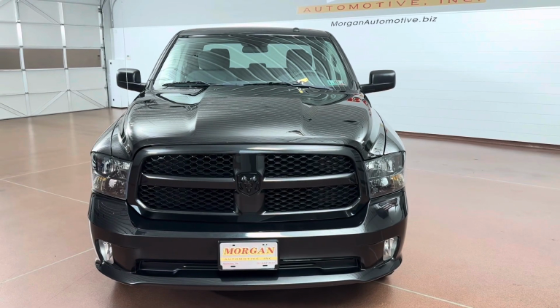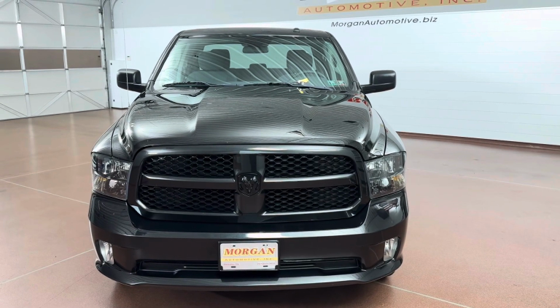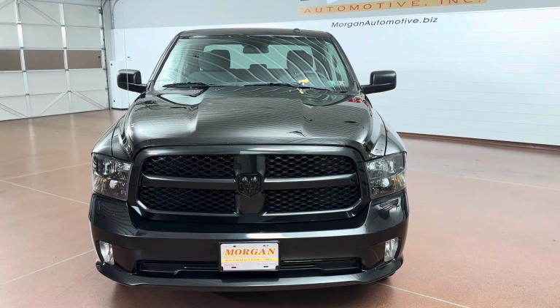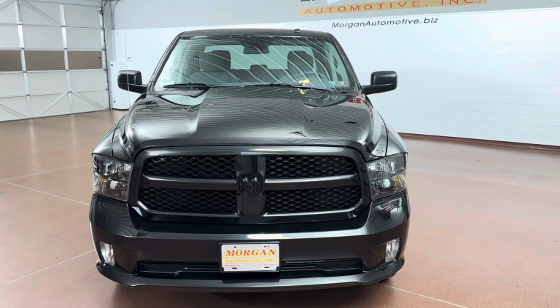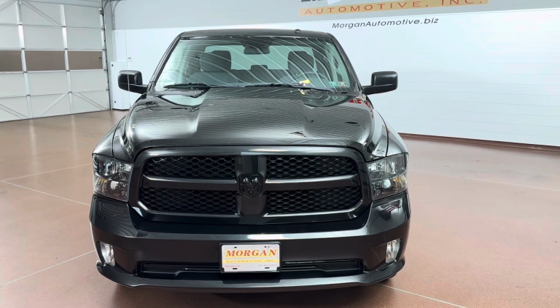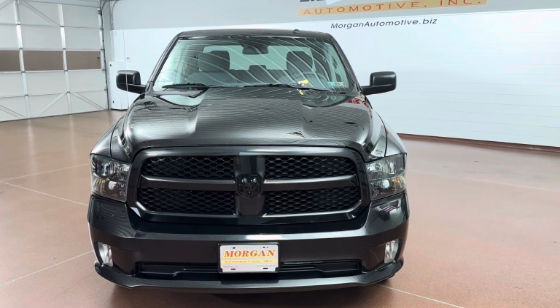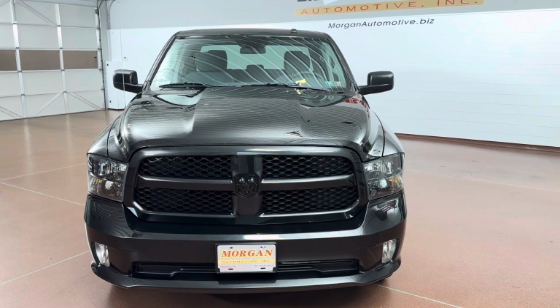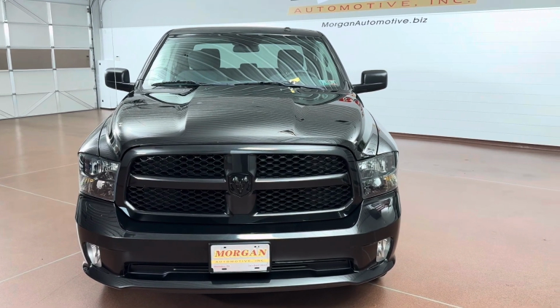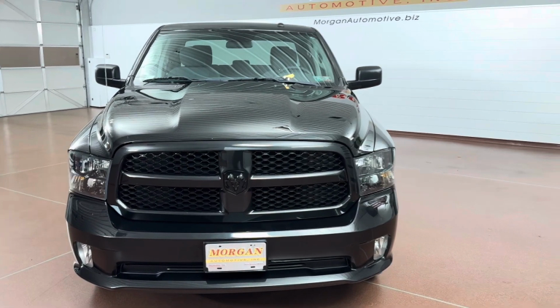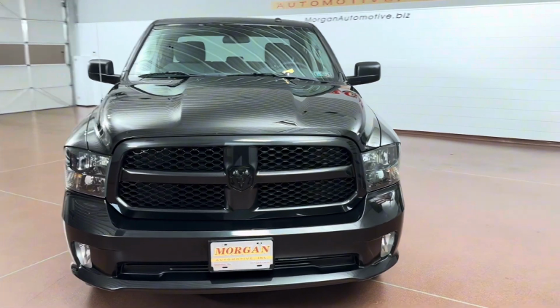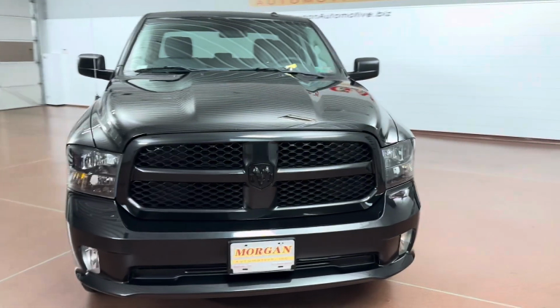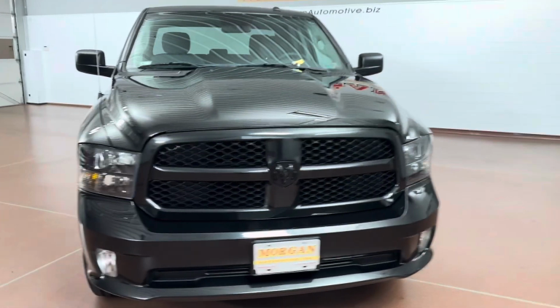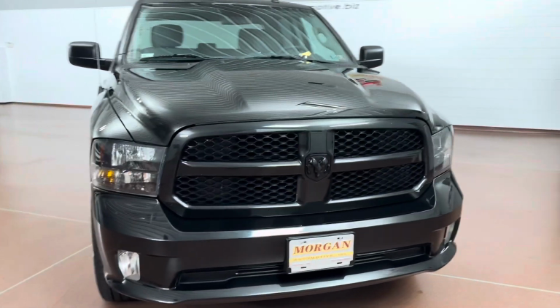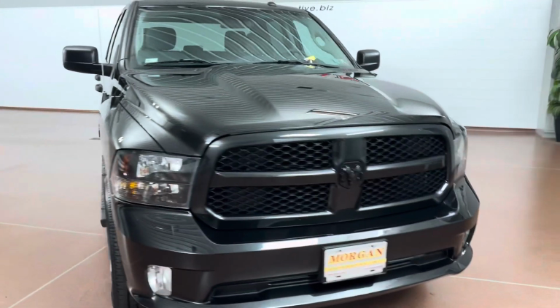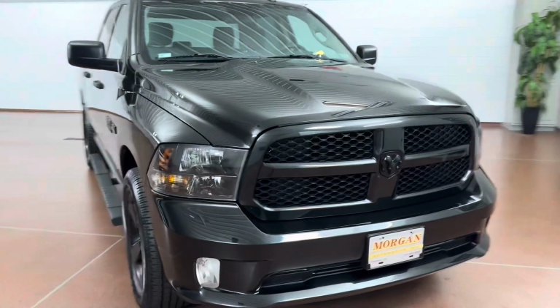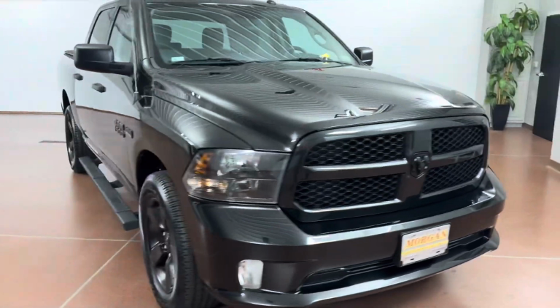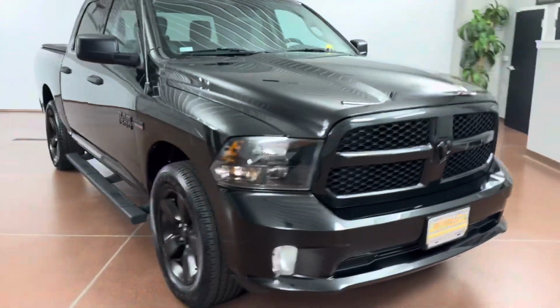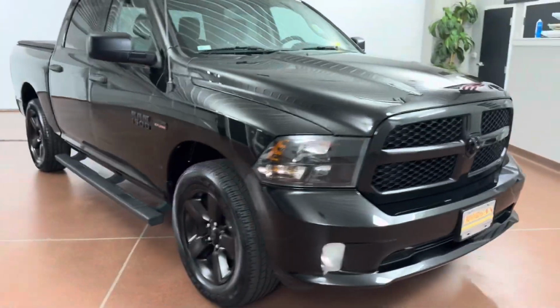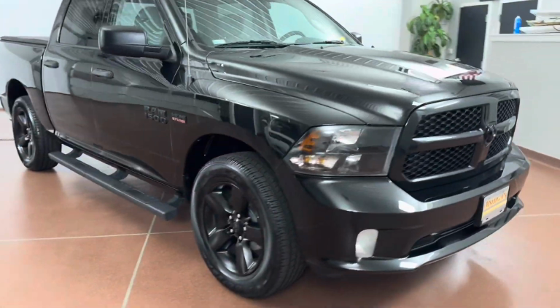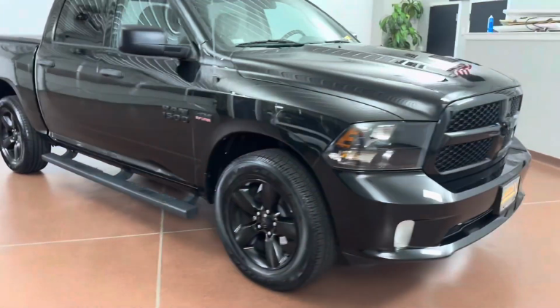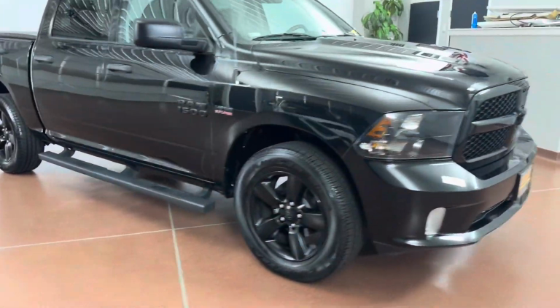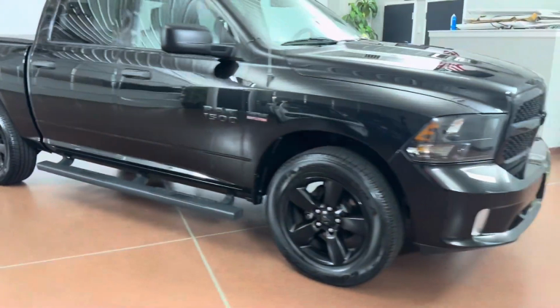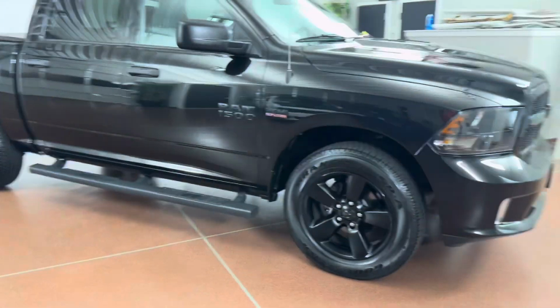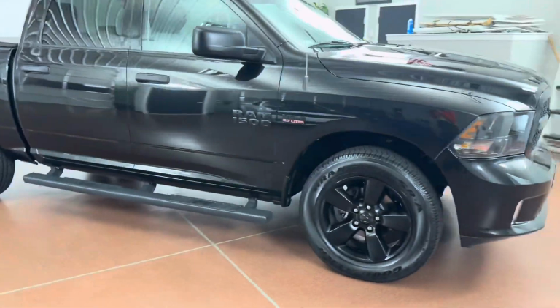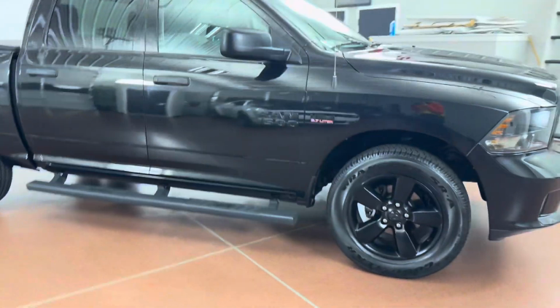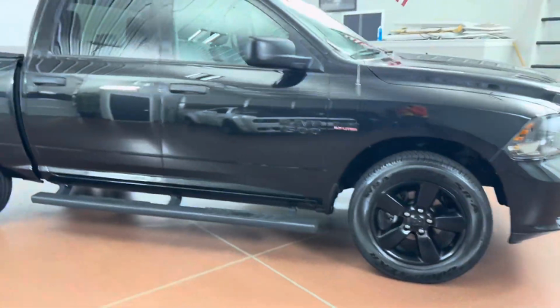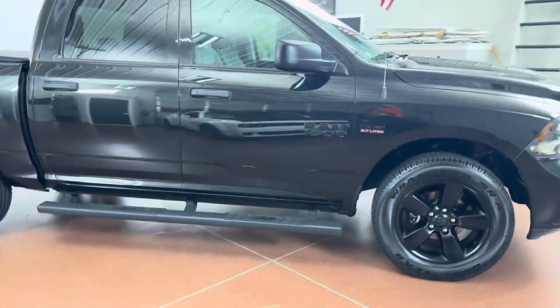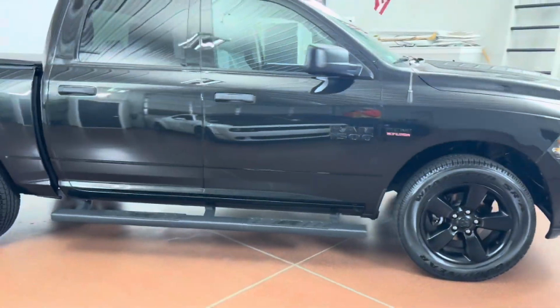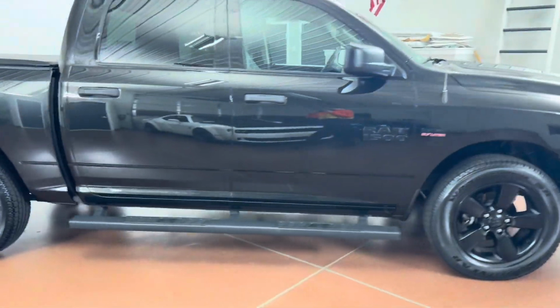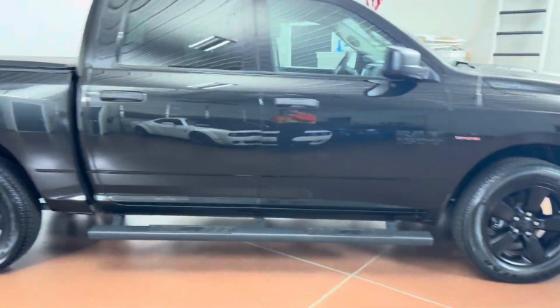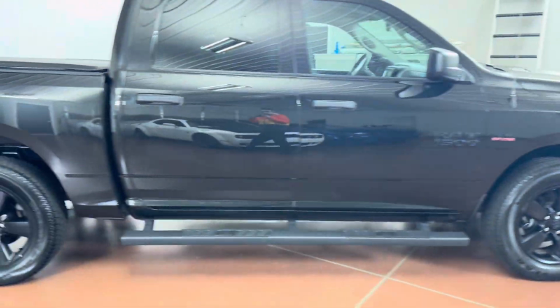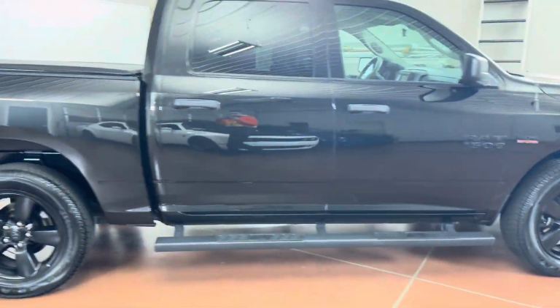How's it going everyone? Dylan here with Morgan Automotive, and today we have this 2018 Ram 1500 Express crew cab four-wheel drive with the 5.7 liter V8 Hemi.